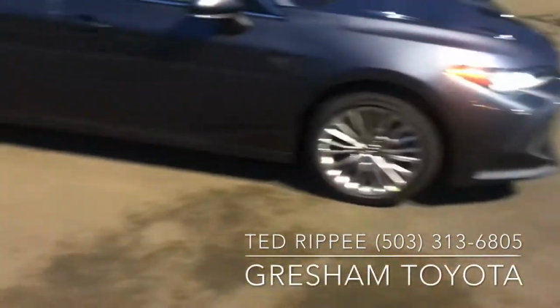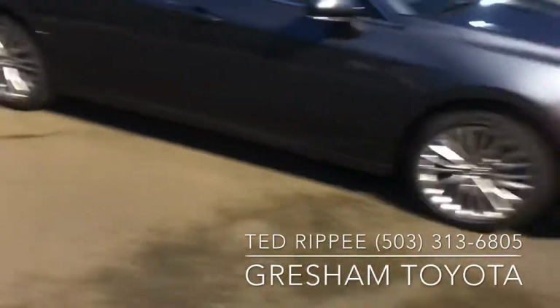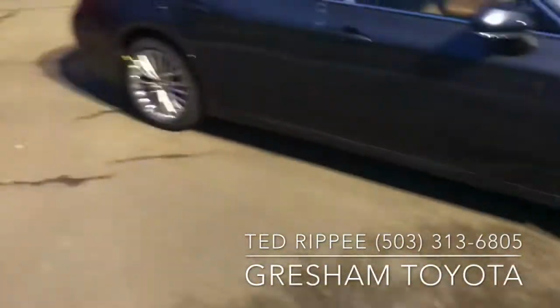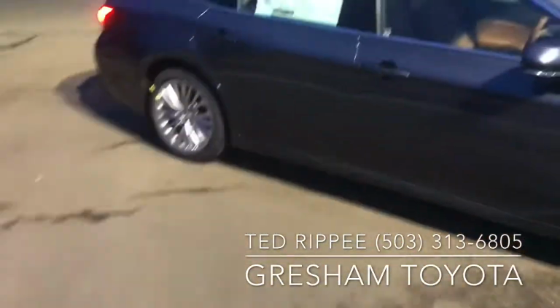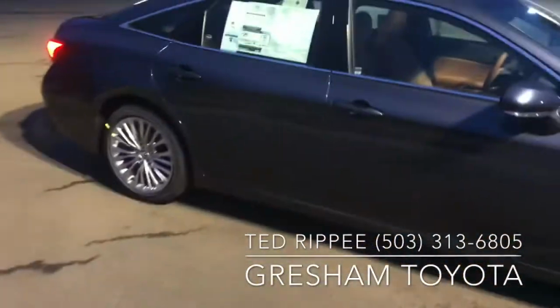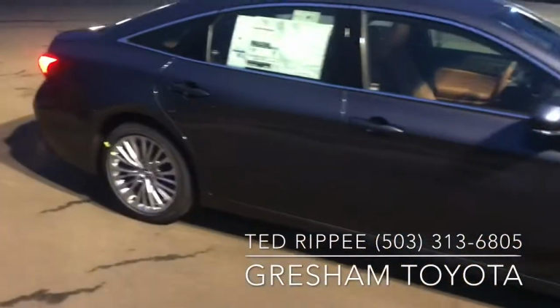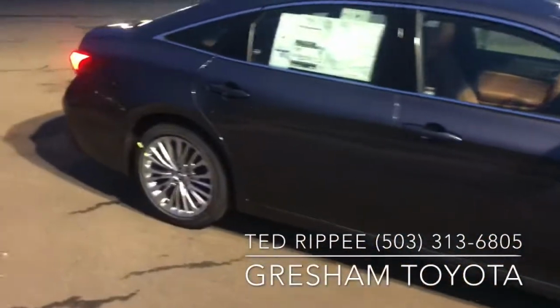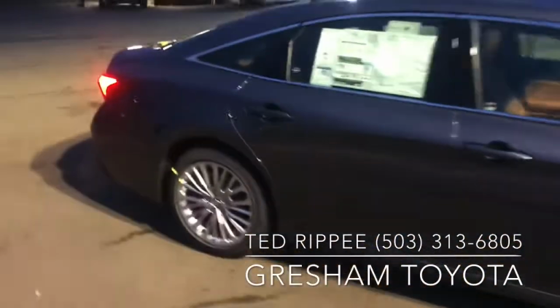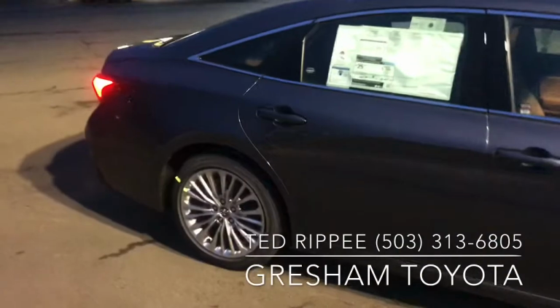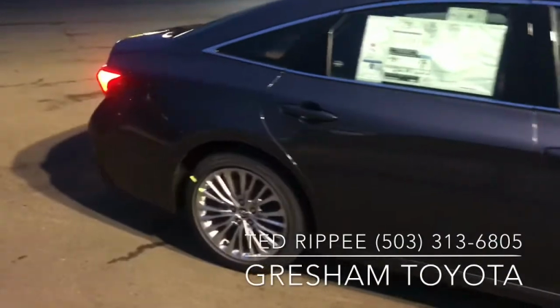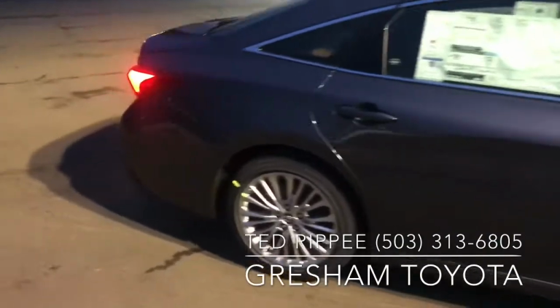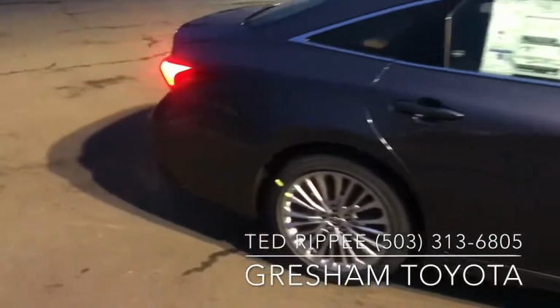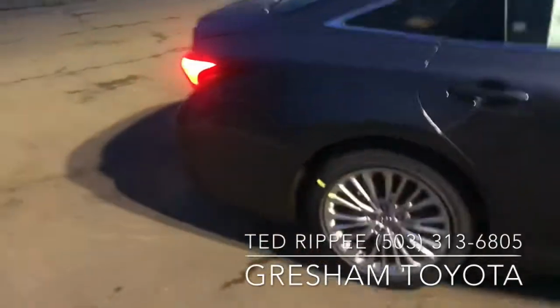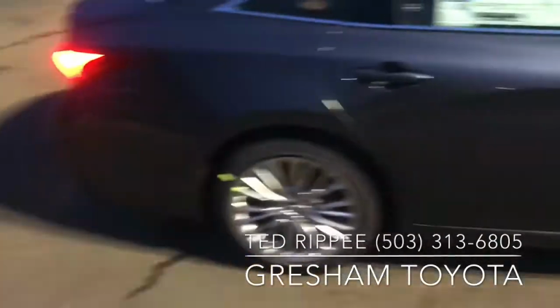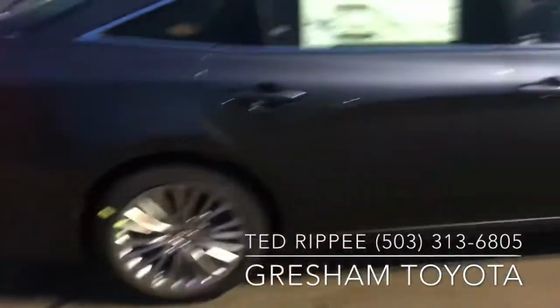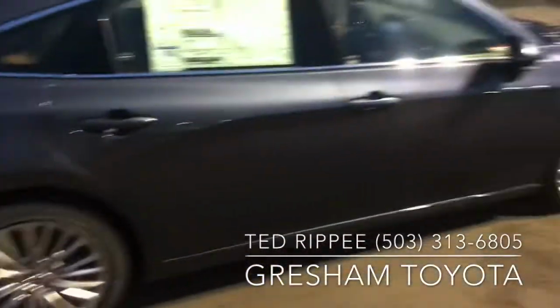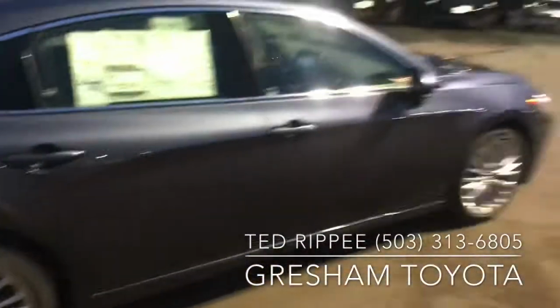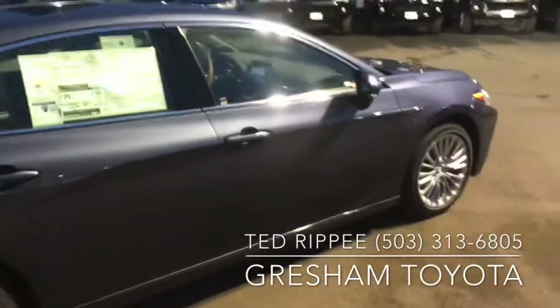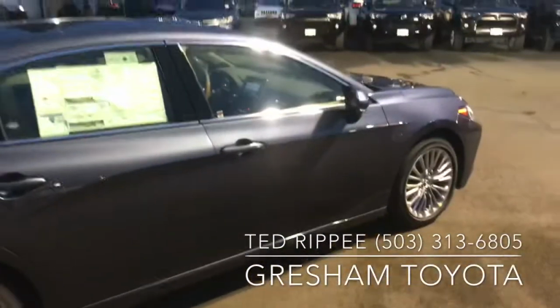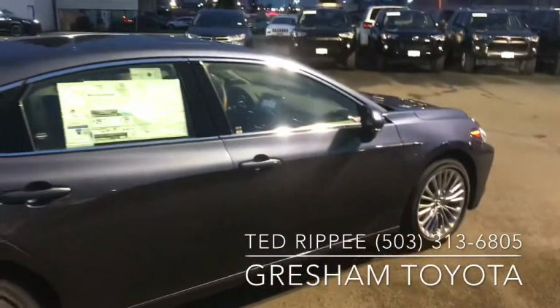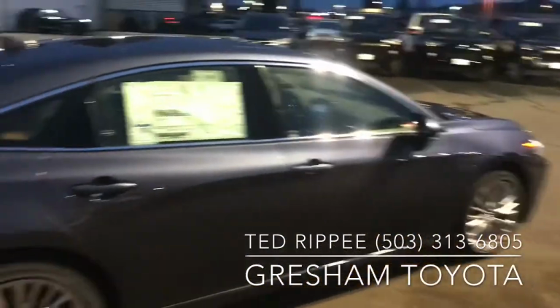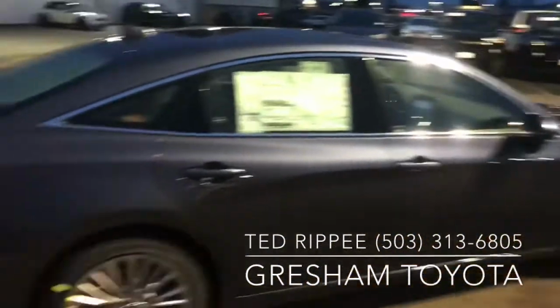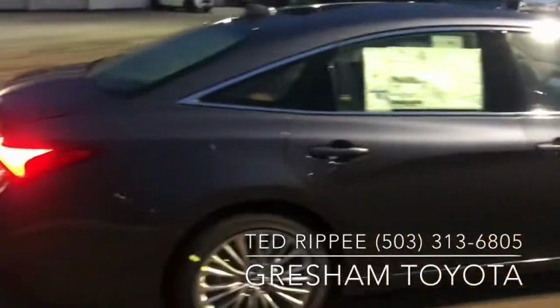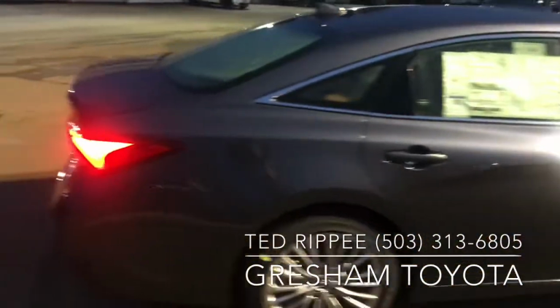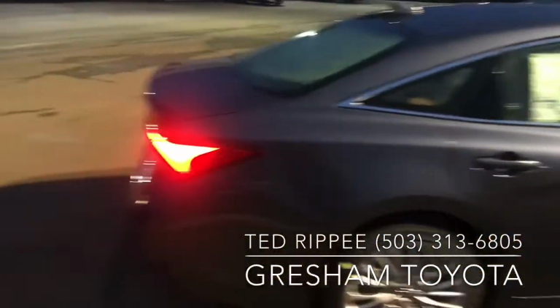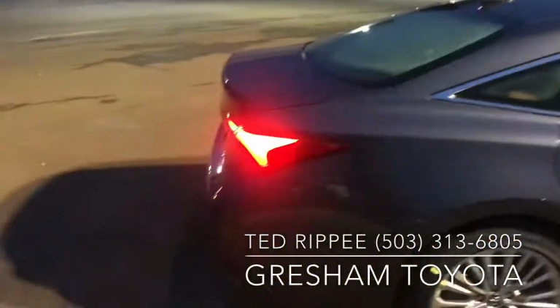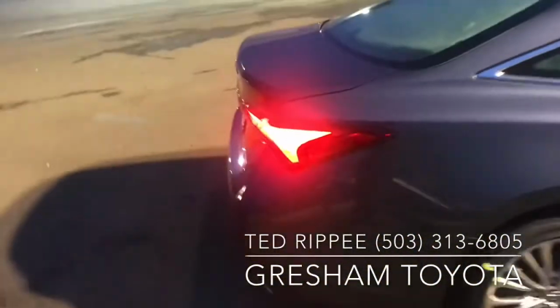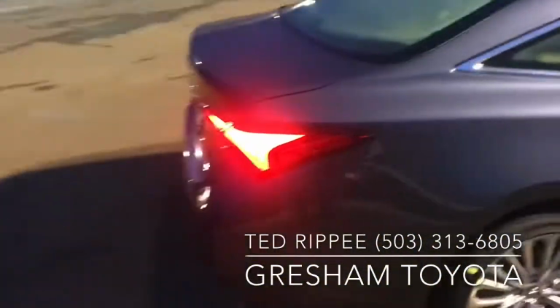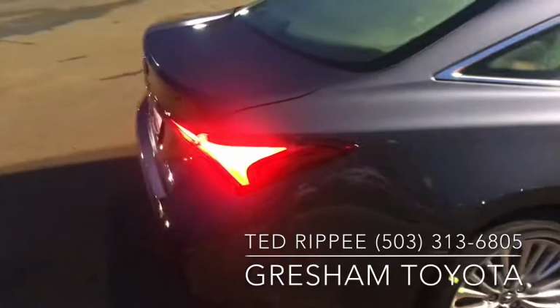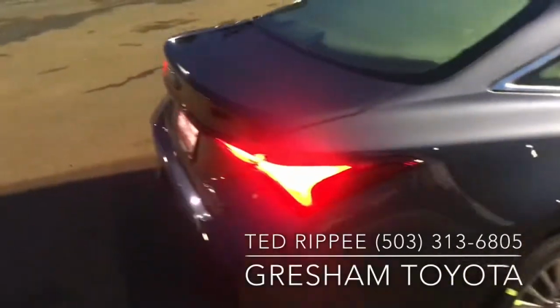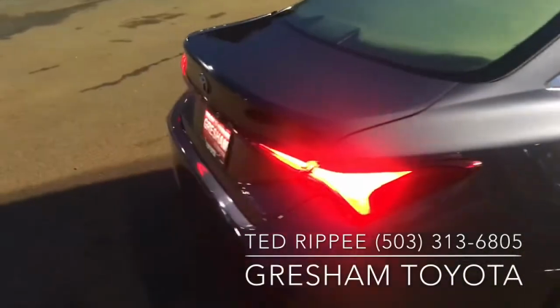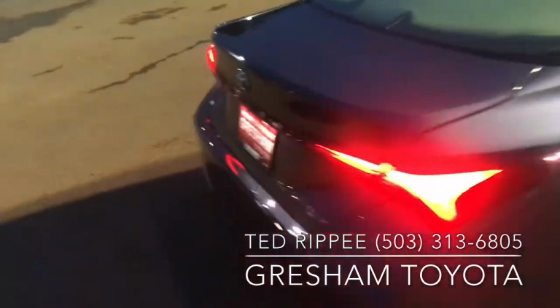It had a lot of nice features on it like the heated and ventilated front seats, heated rear seats, and the bird's-eye camera.